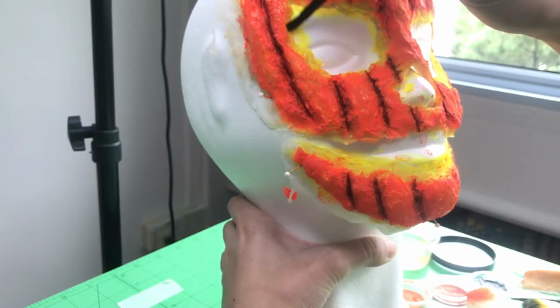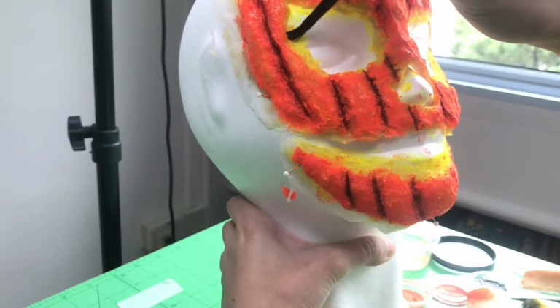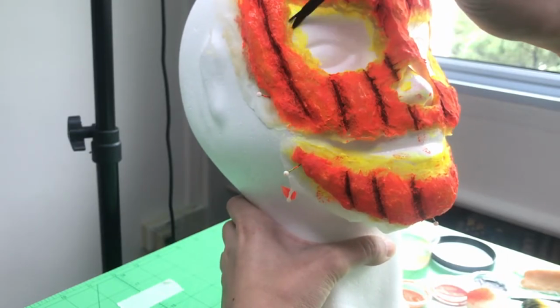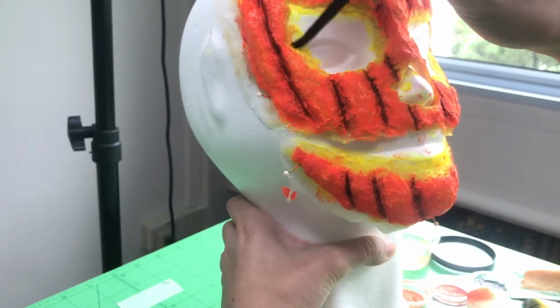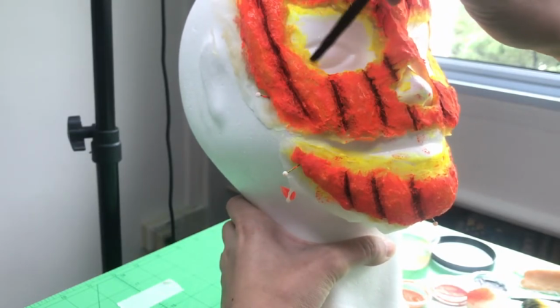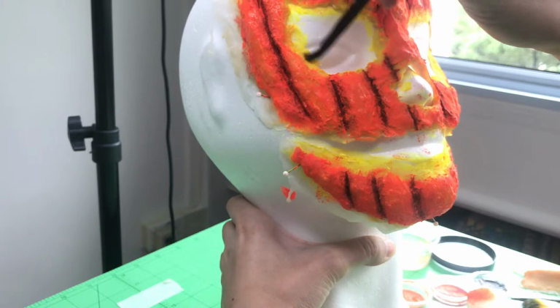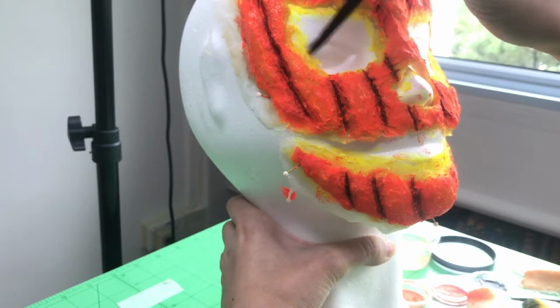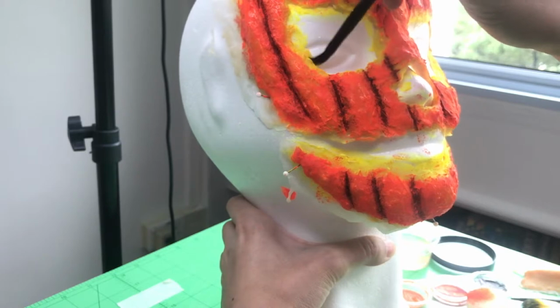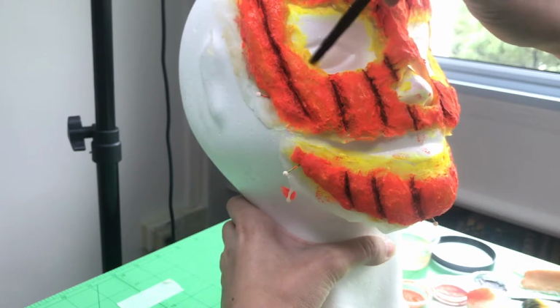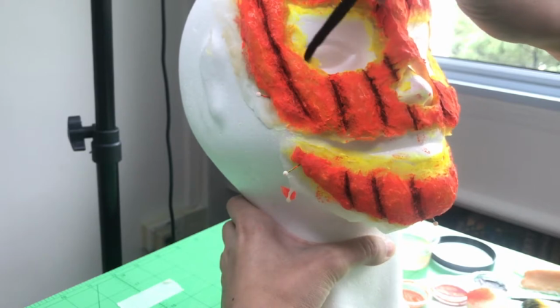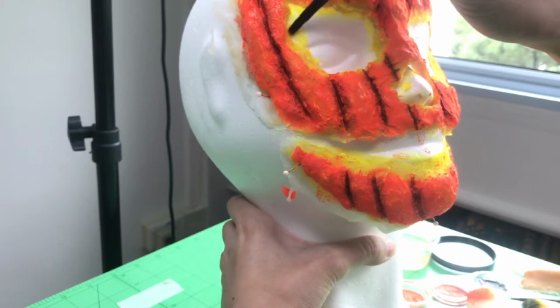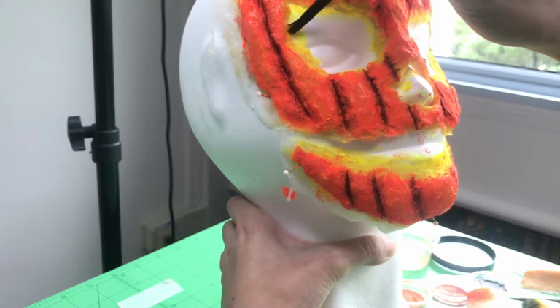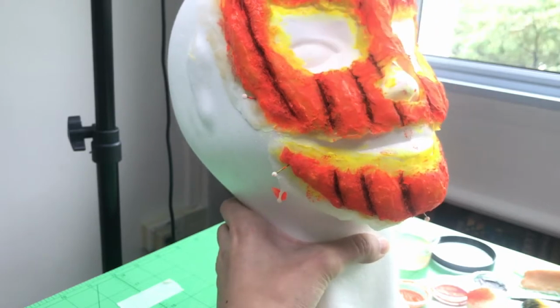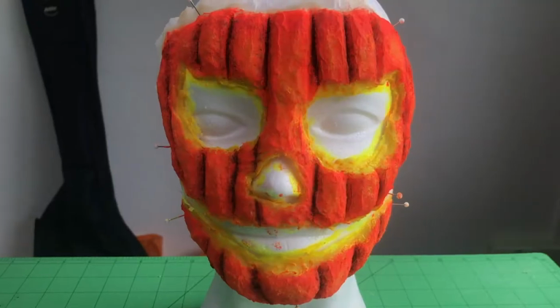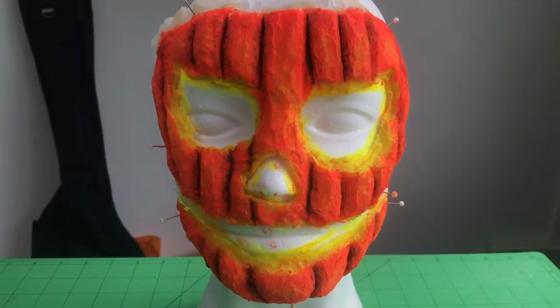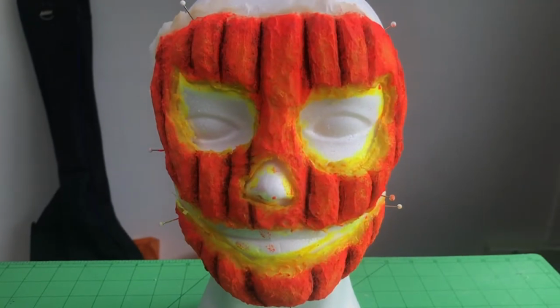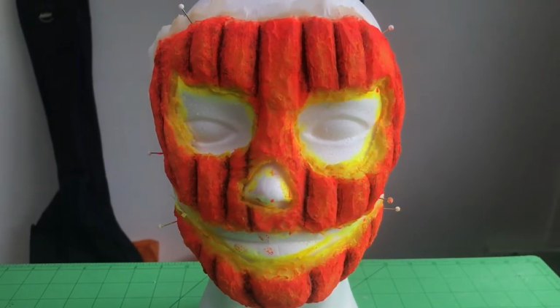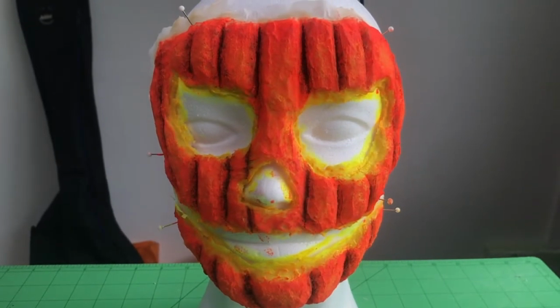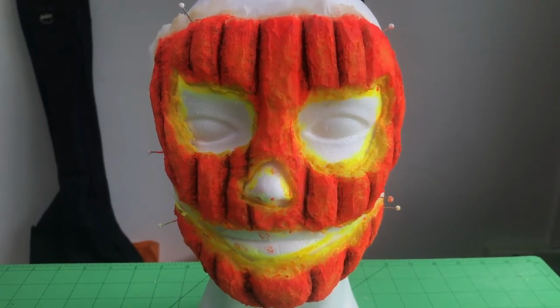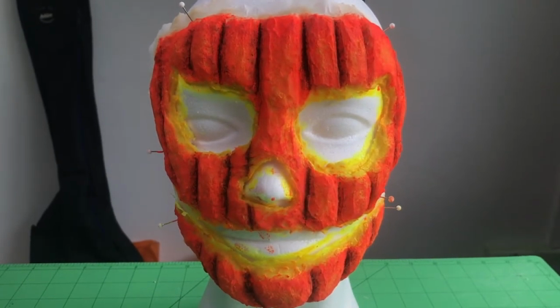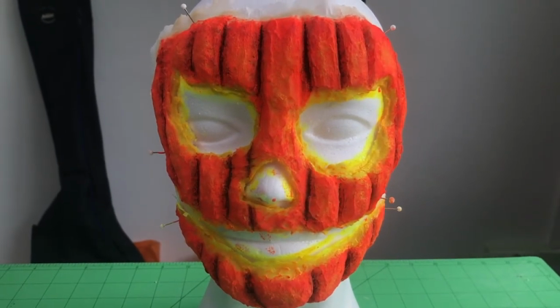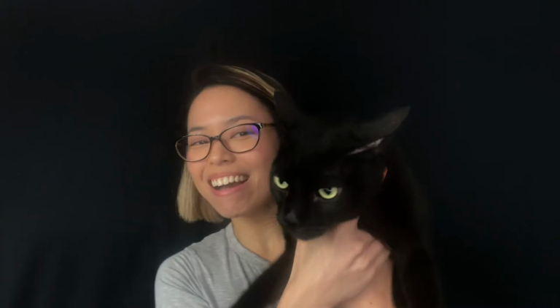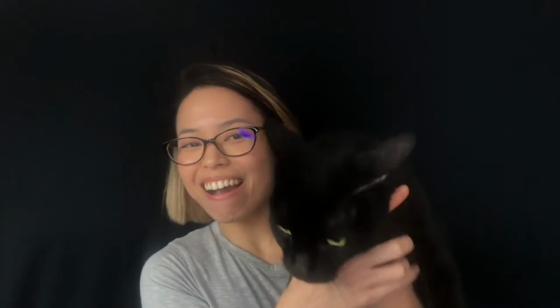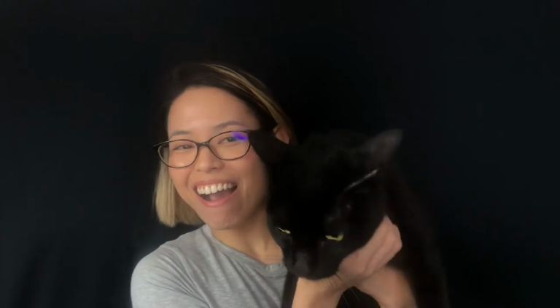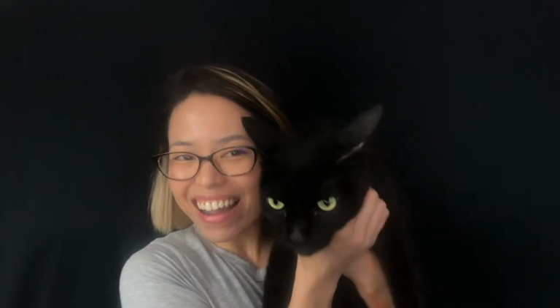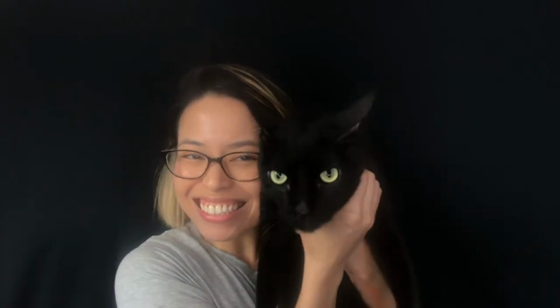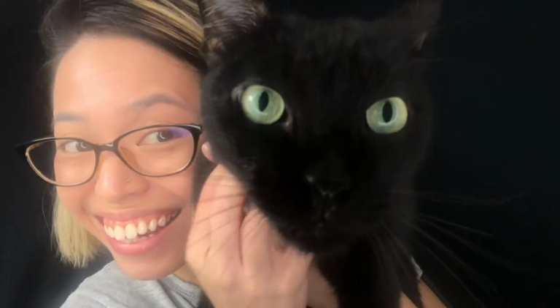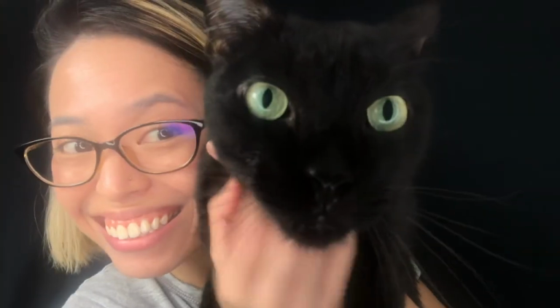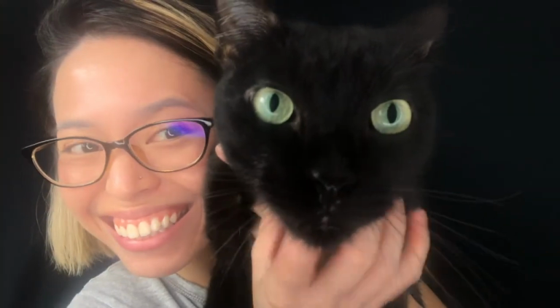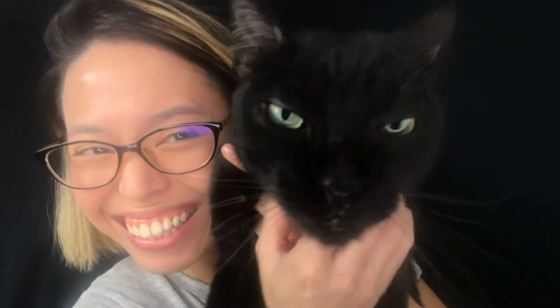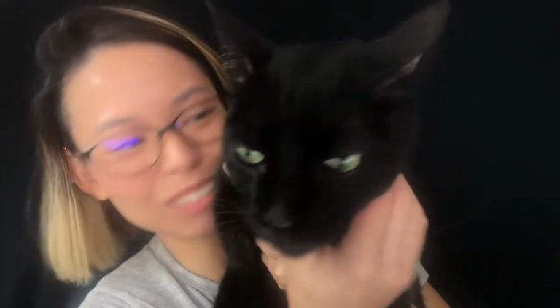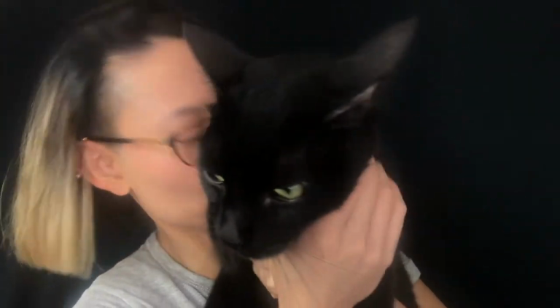Don't forget to thumbs up and subscribe, and look out for this week's Transformation Thursday video to see how I applied this prosthetic. Until next time, keep on embracing your inner weirdo! Bye!